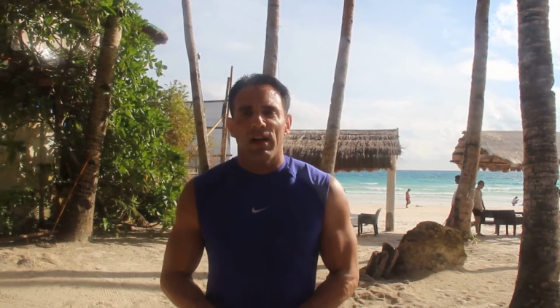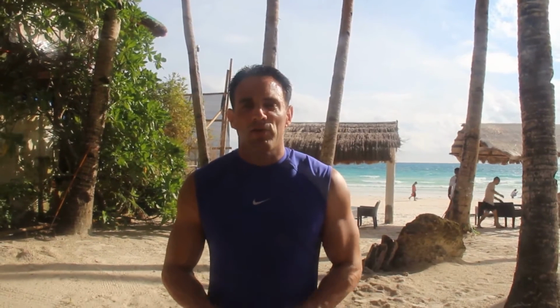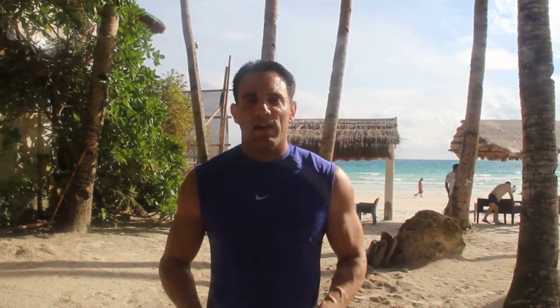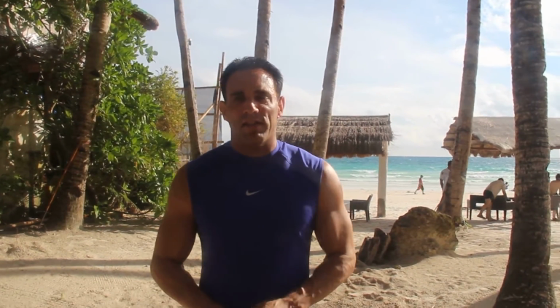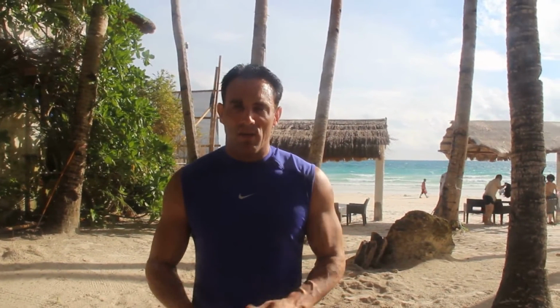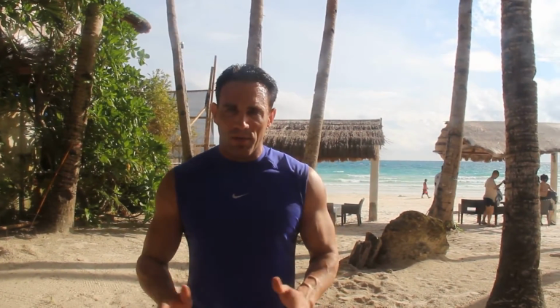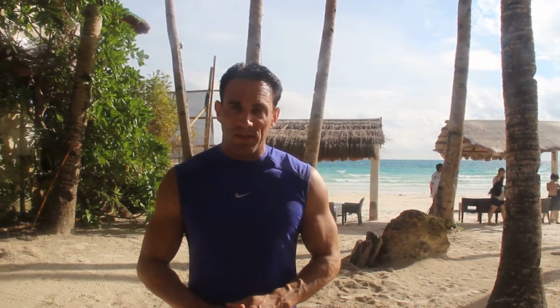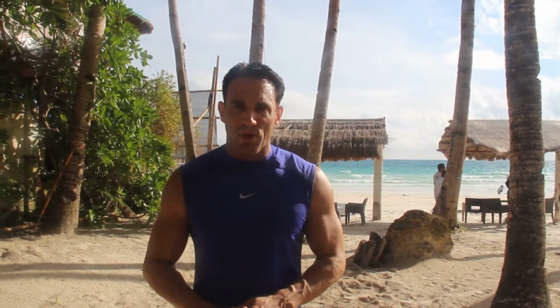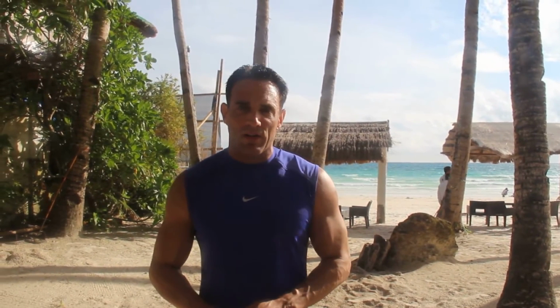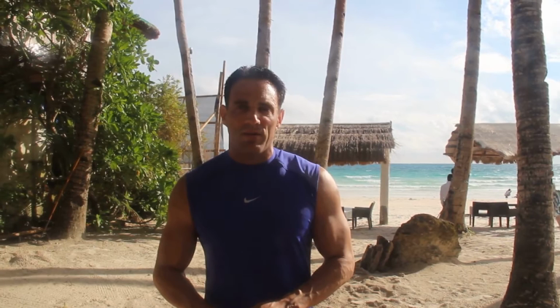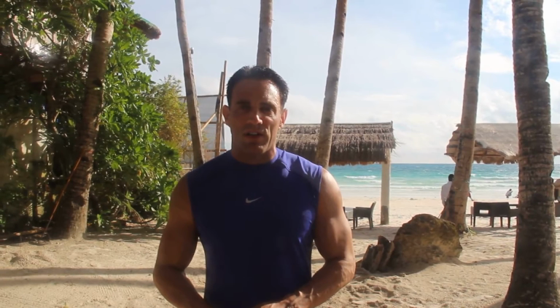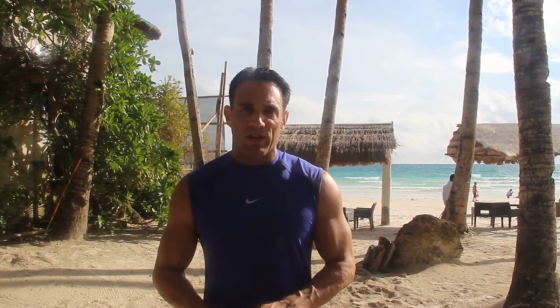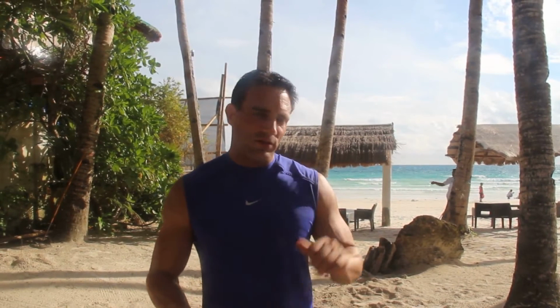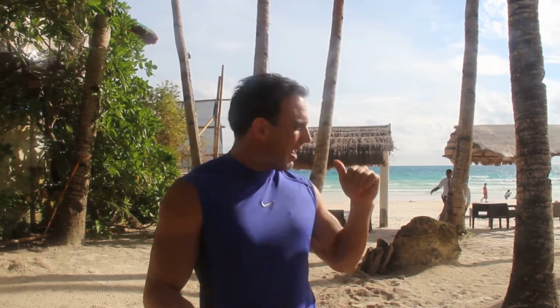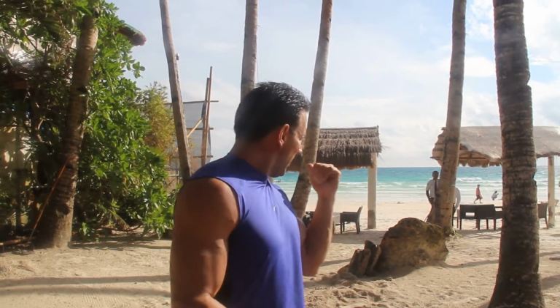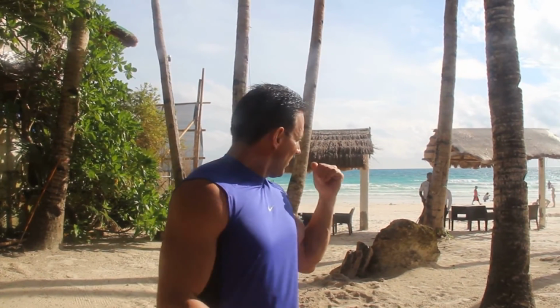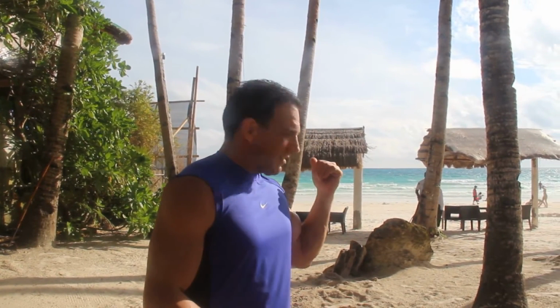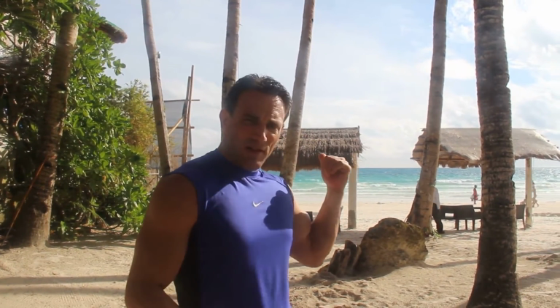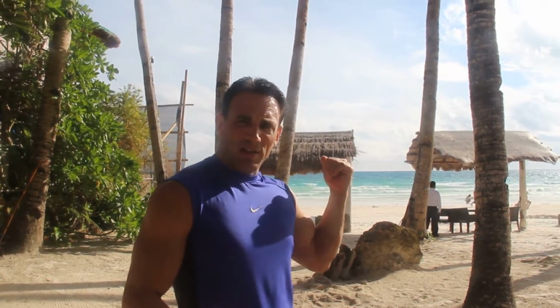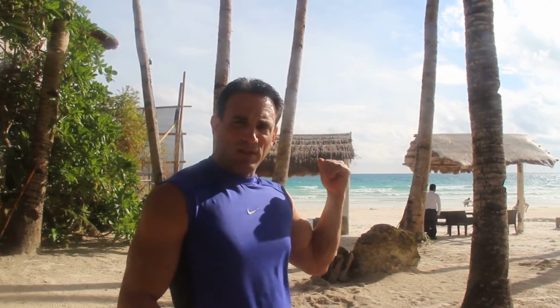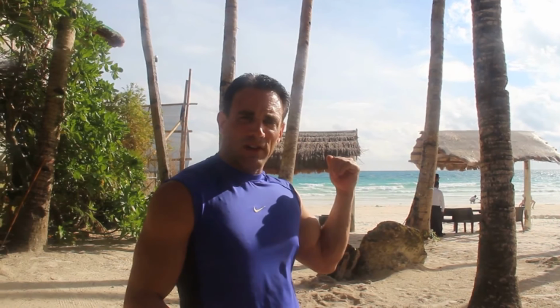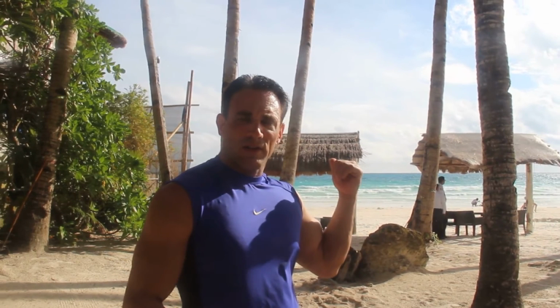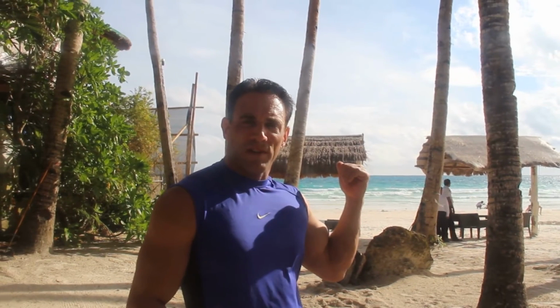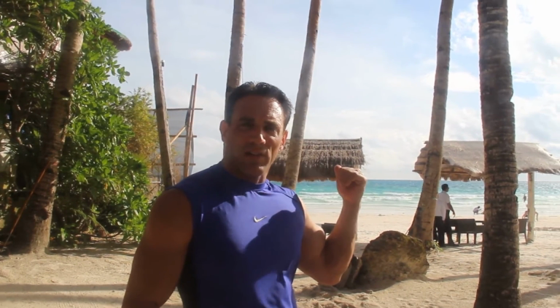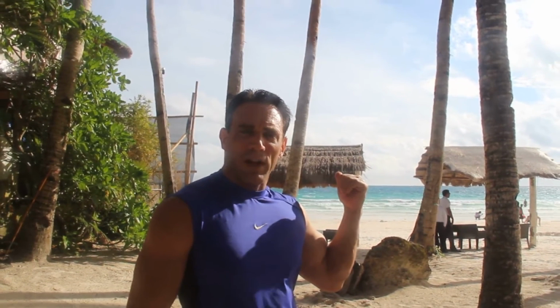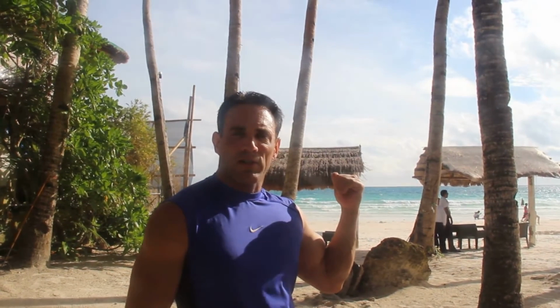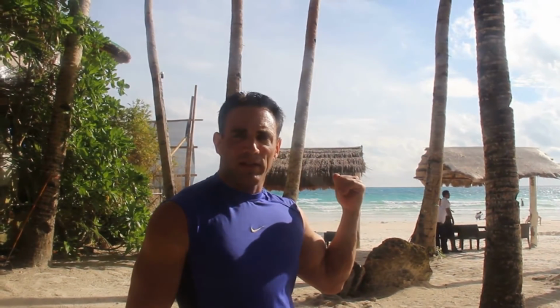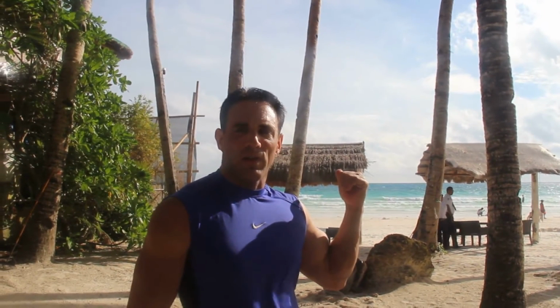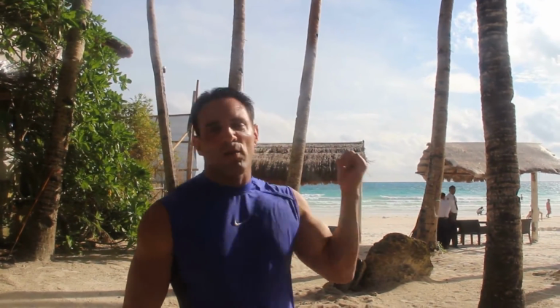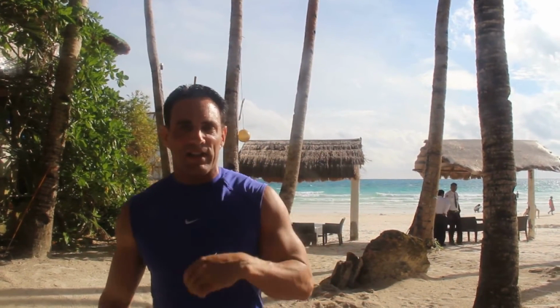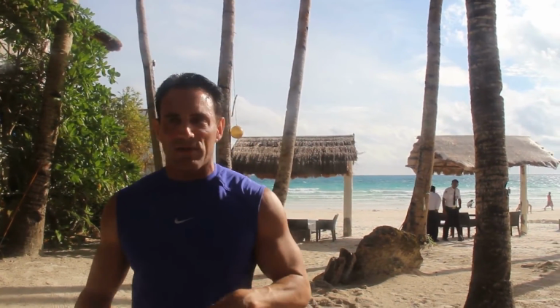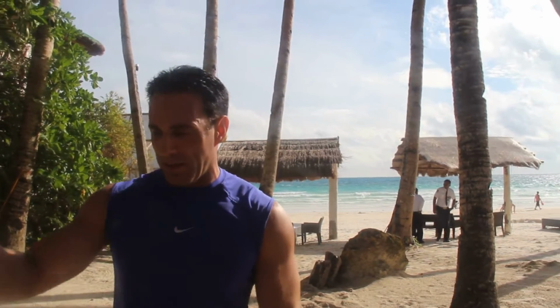Hi, welcome to Travel Online TV. Today we're at the Pearl of the Pacific Boracay, located in Boat Station 1. As you see behind me, the beach is very close, and we're going to take a look at the white and black suite. So let's go ahead and take a look — it's right behind me.